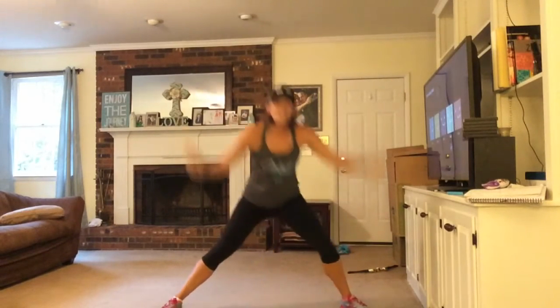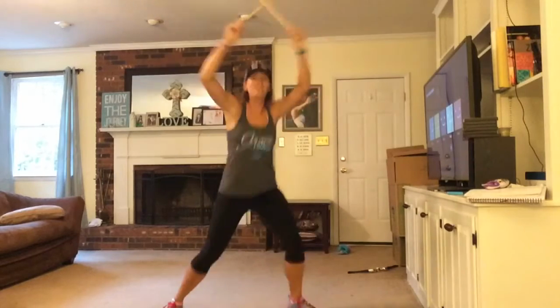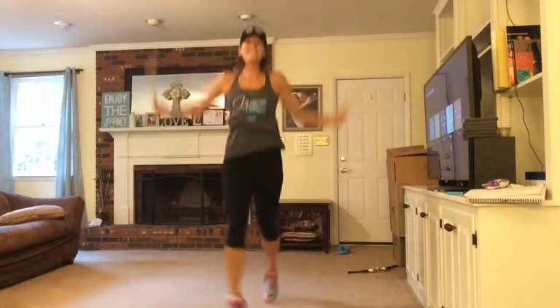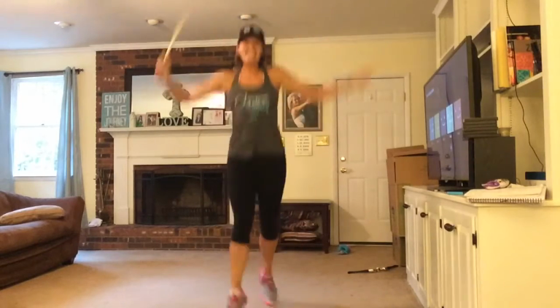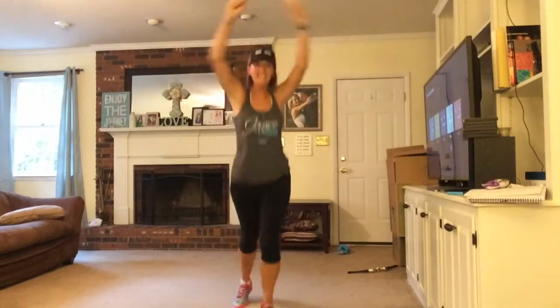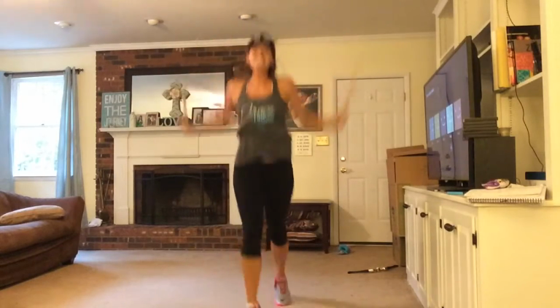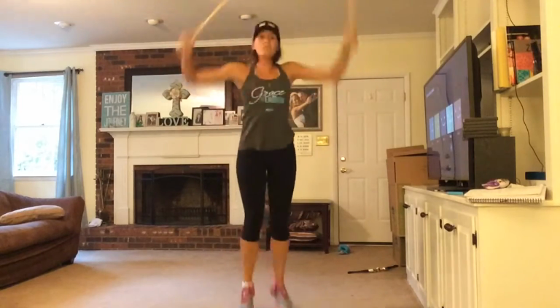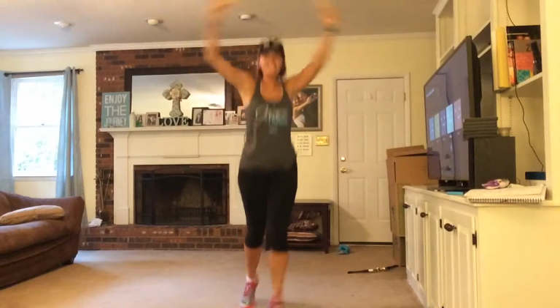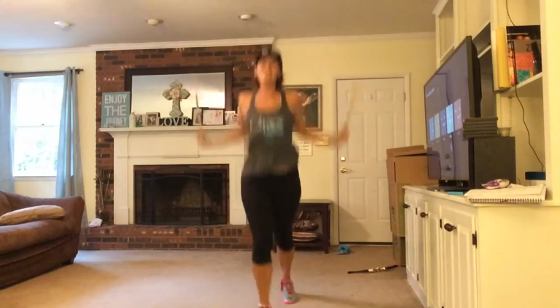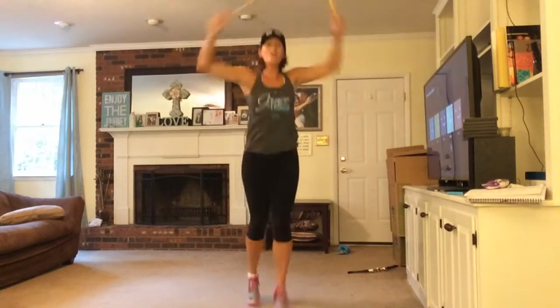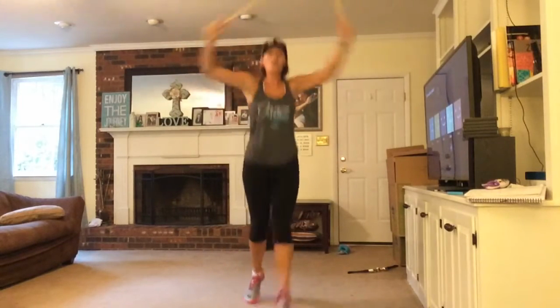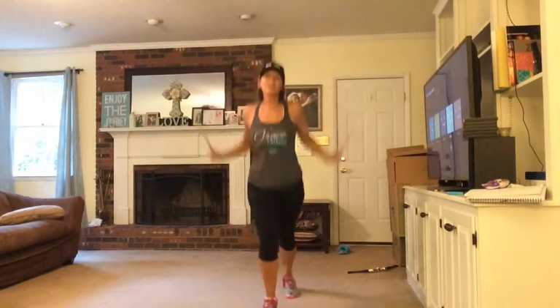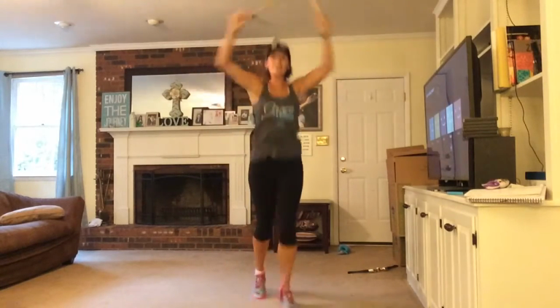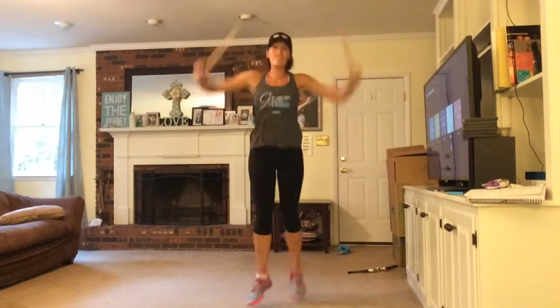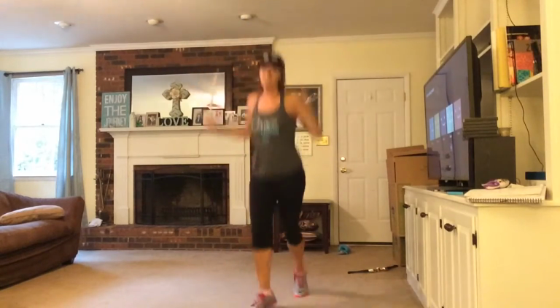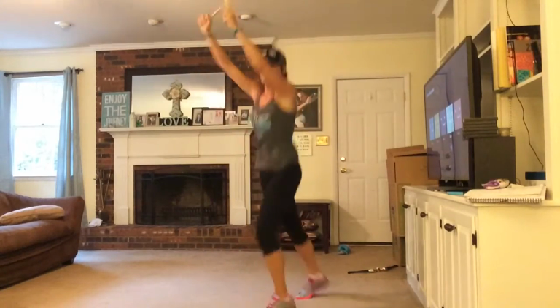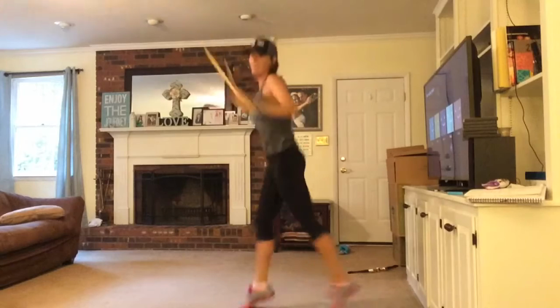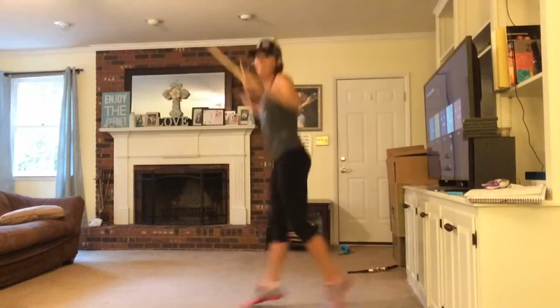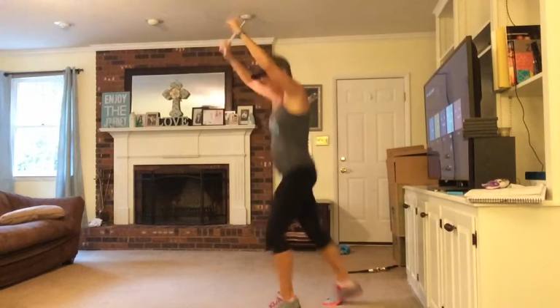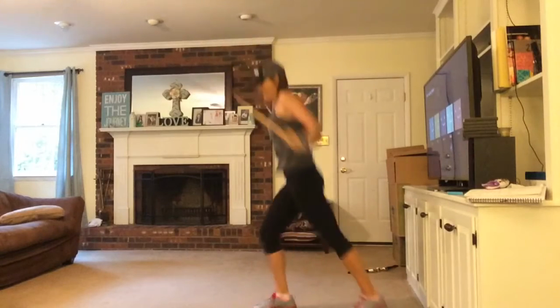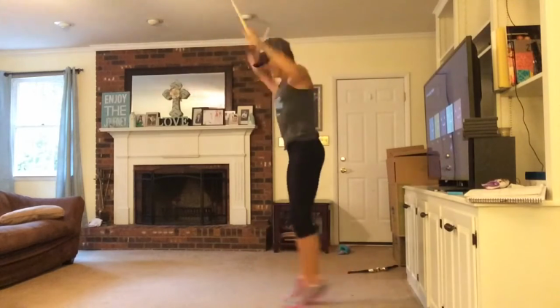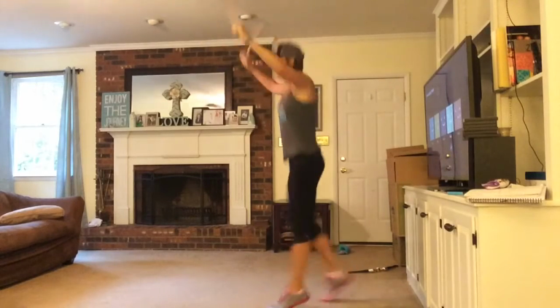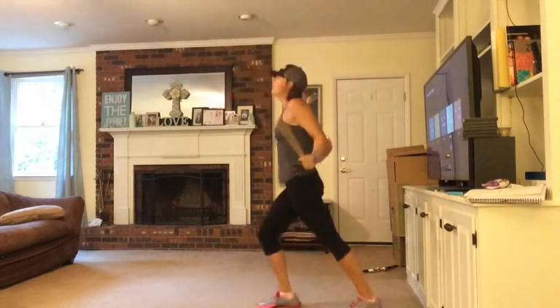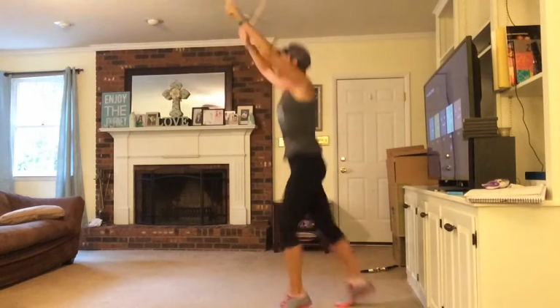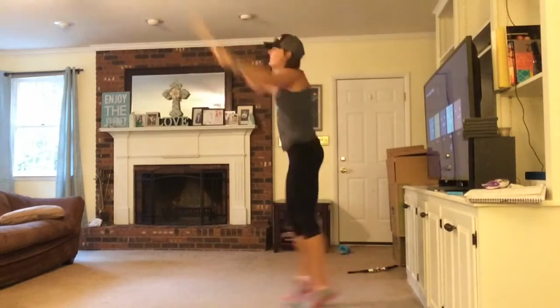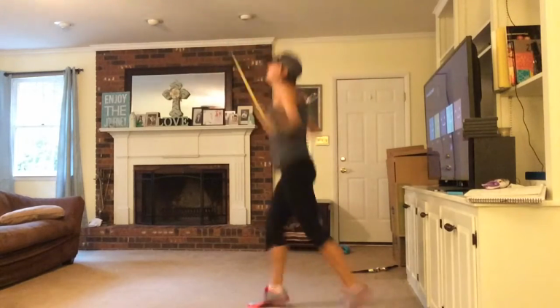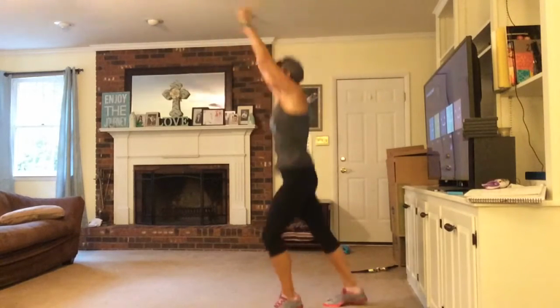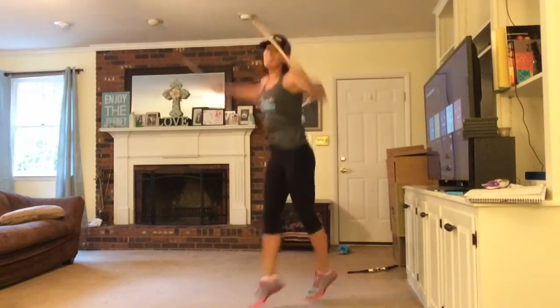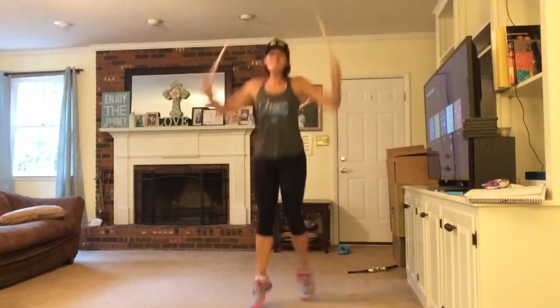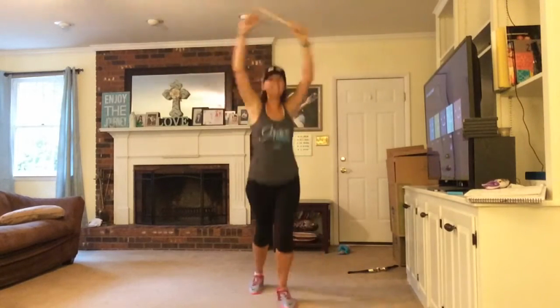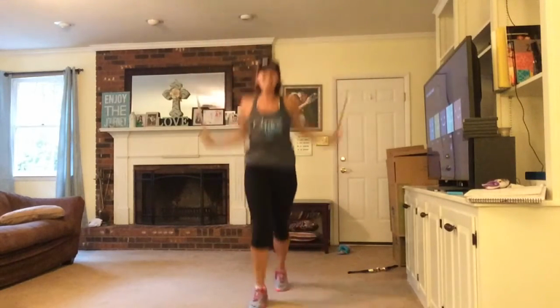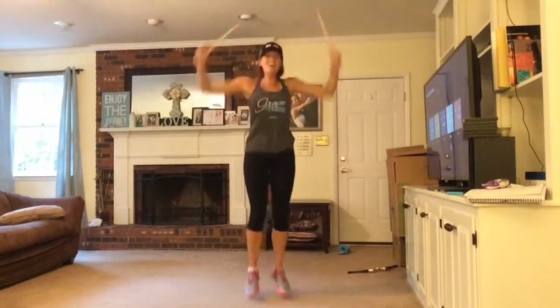Chorus looks like this — I'm just doing a skier or a cheerleader with my feet. Here's the side view. You get to move today, come on!